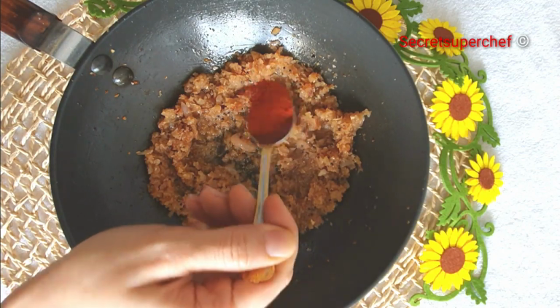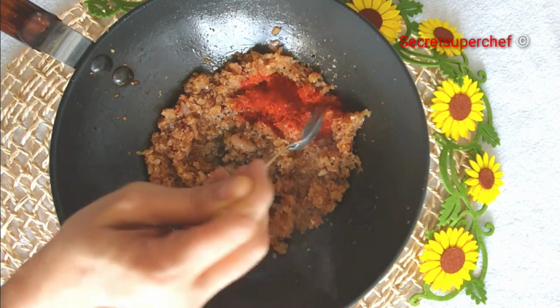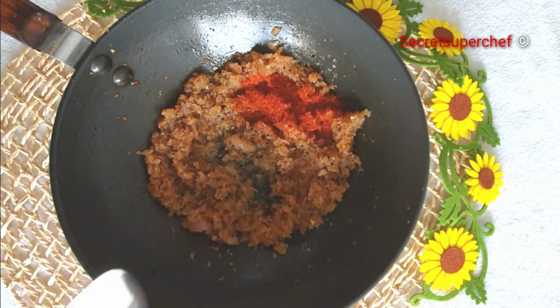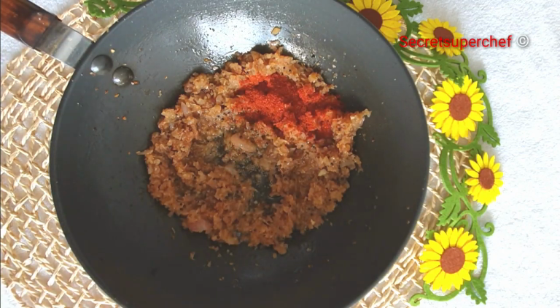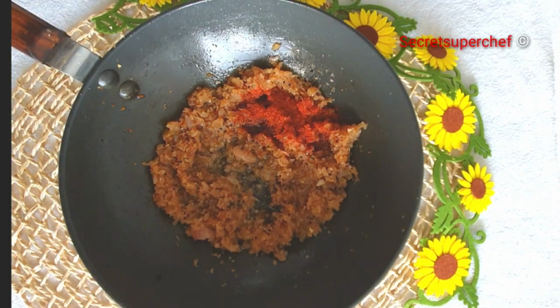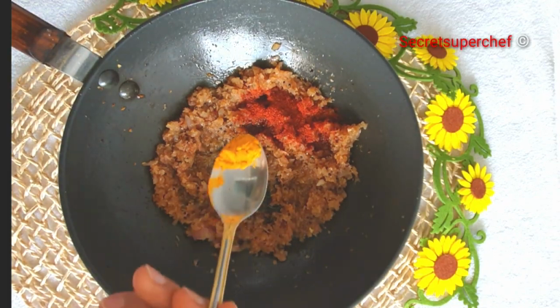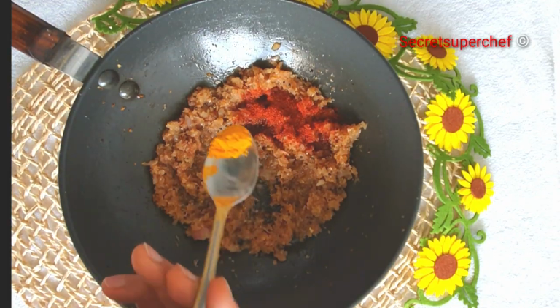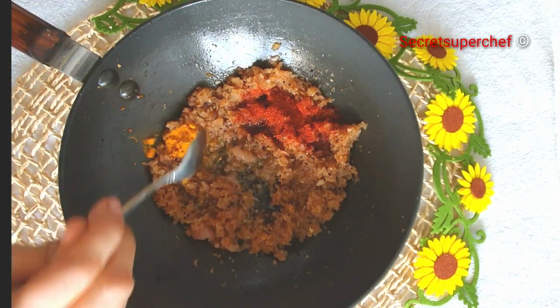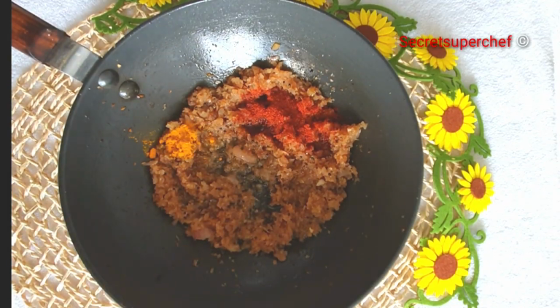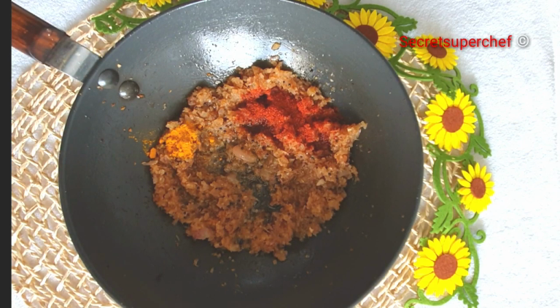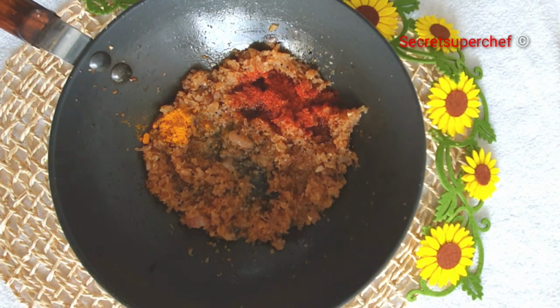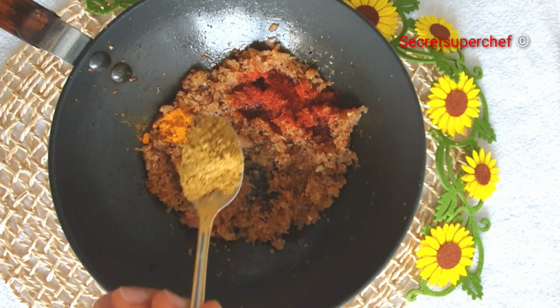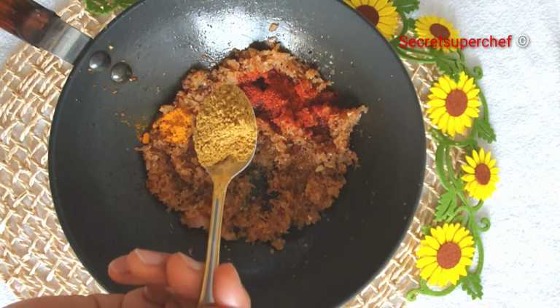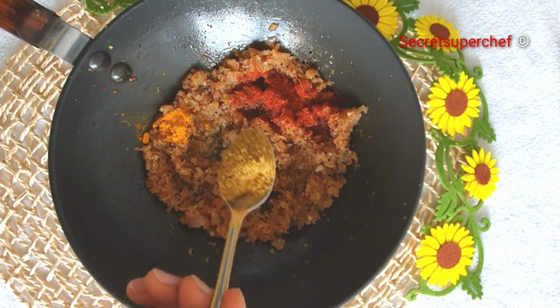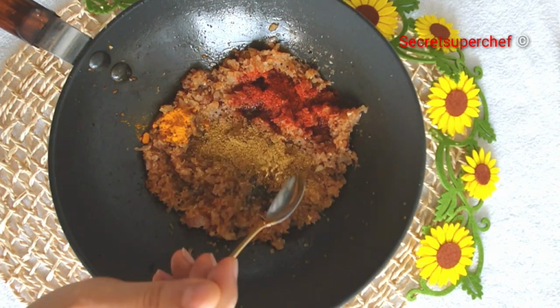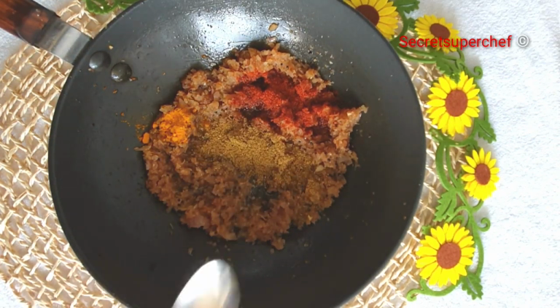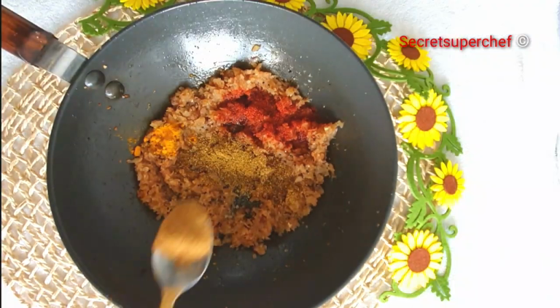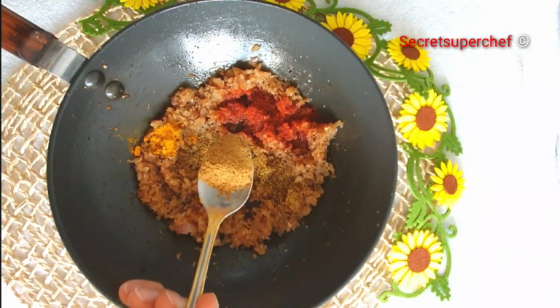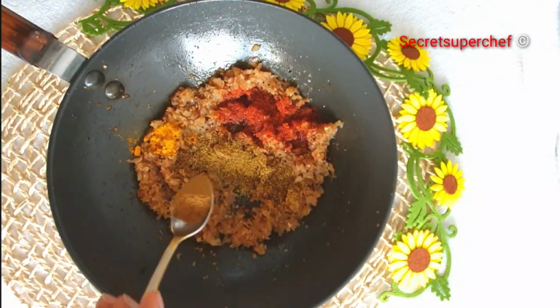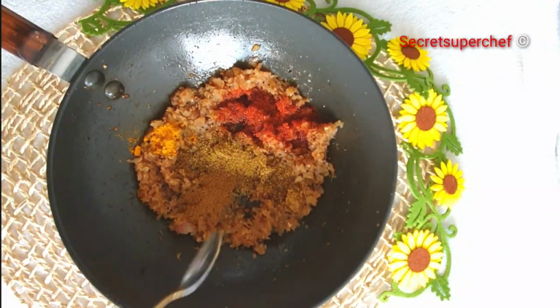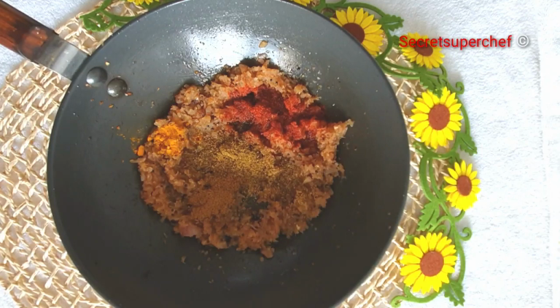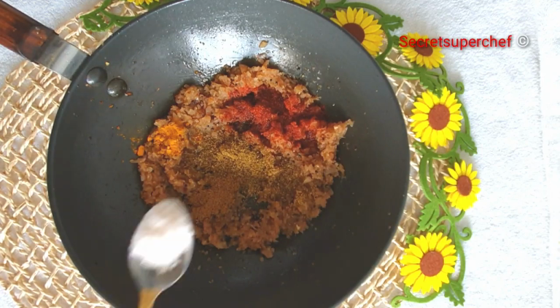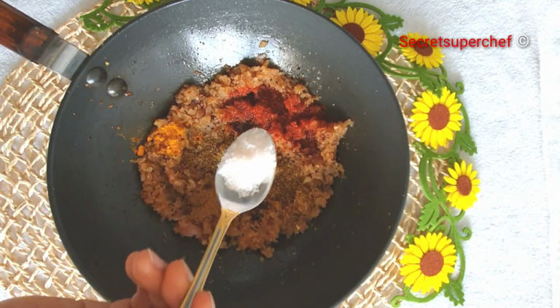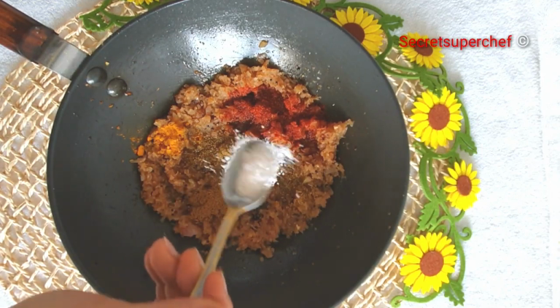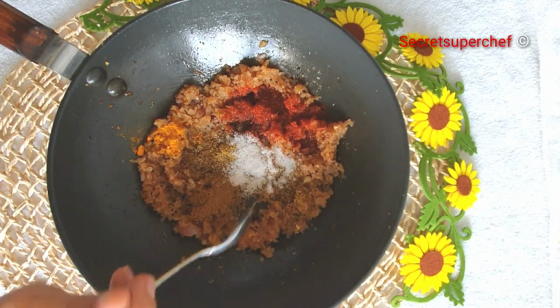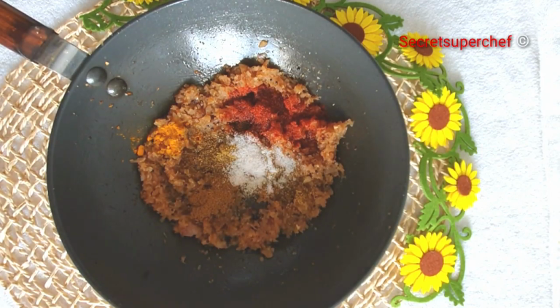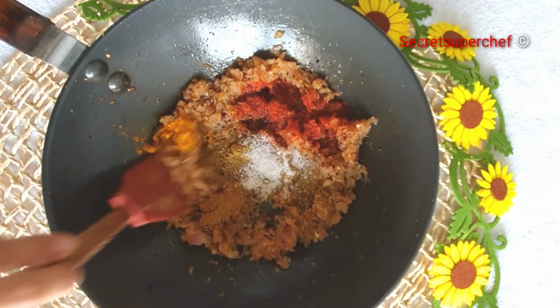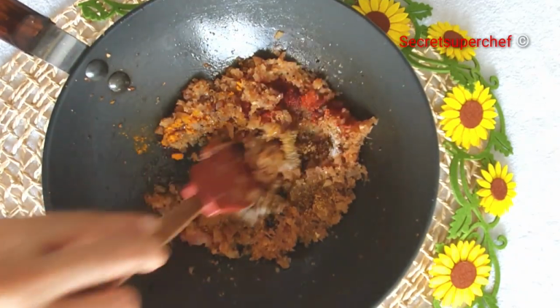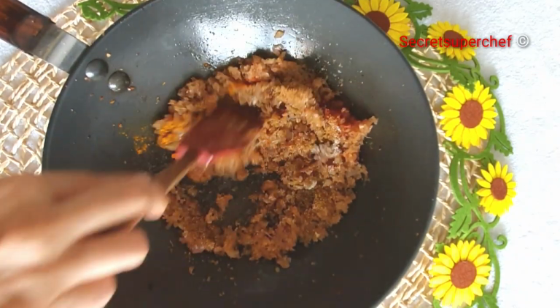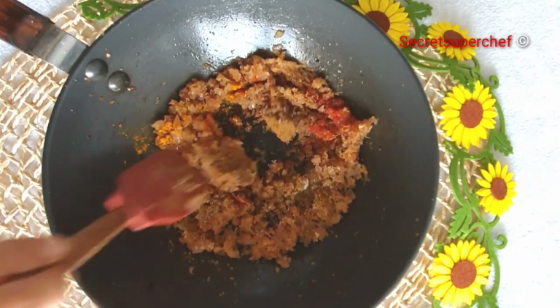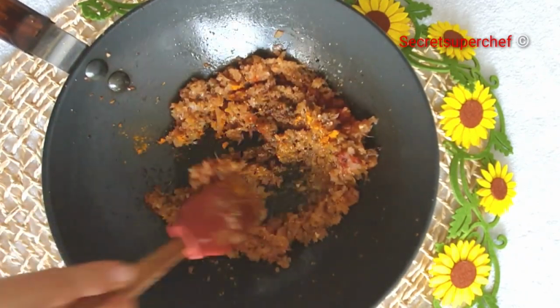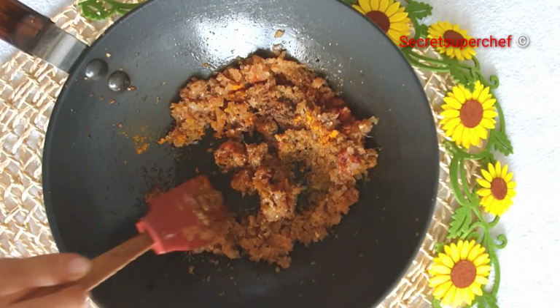Let's add 1 tbsp of red chilli powder, half a tsp turmeric powder, 1 tbsp coriander powder, 1 tbsp cumin powder, and salt as per taste. Fry the masalas for 2 minutes.